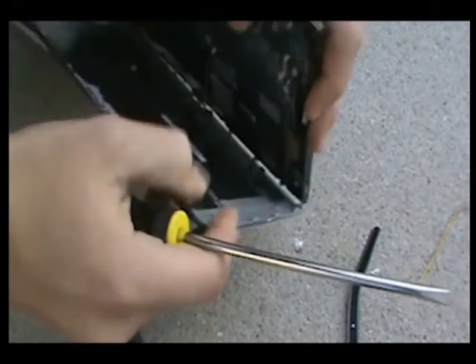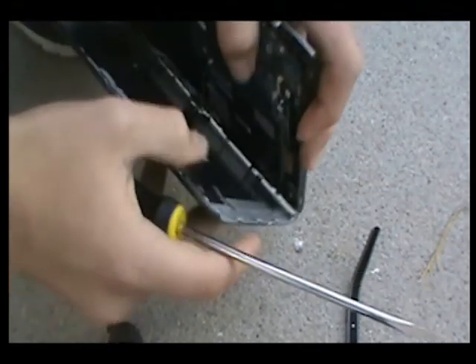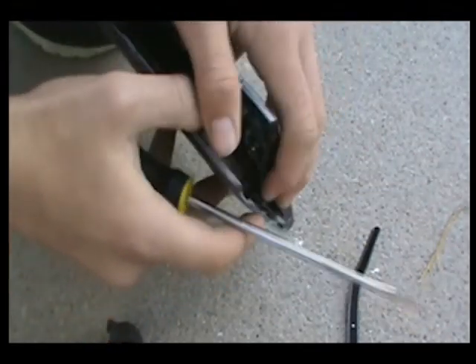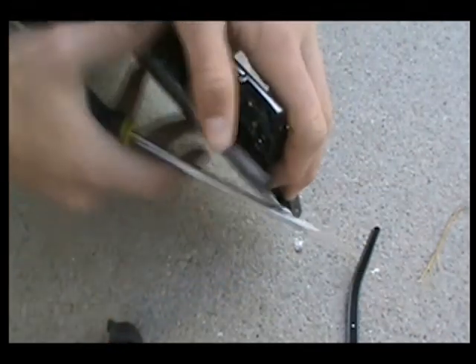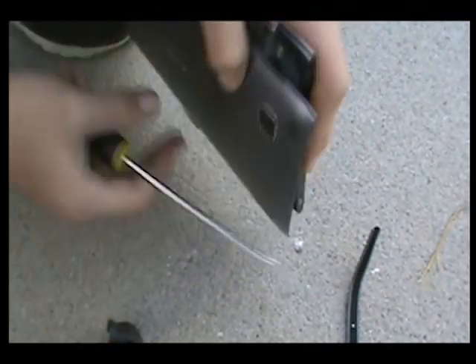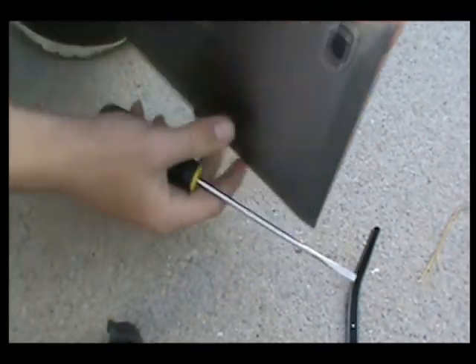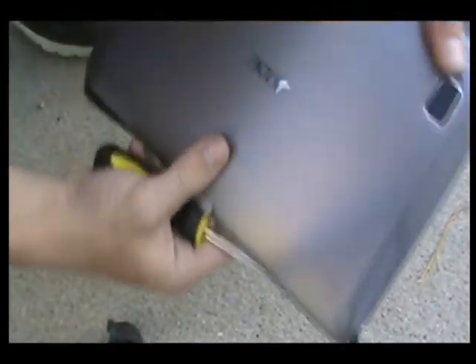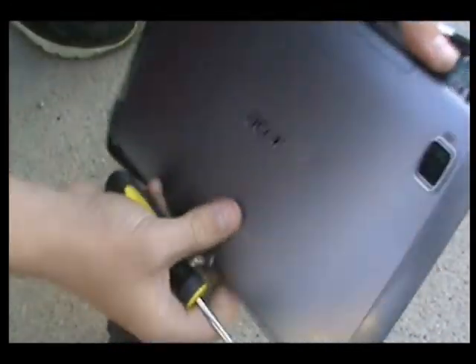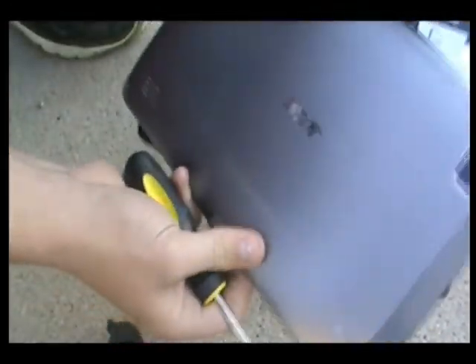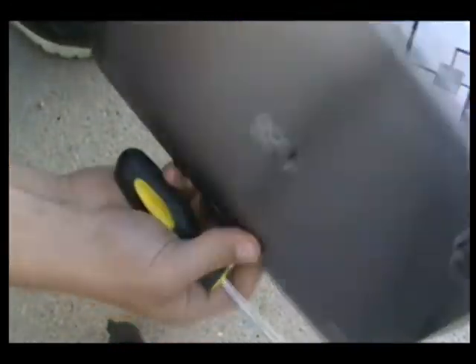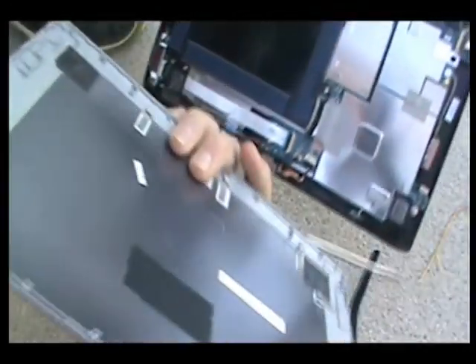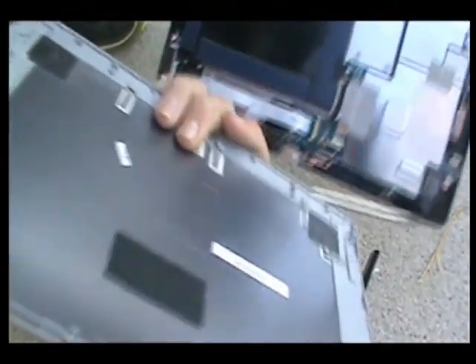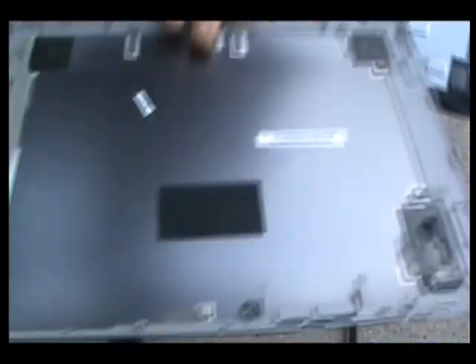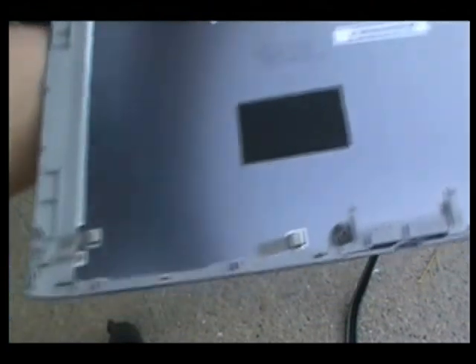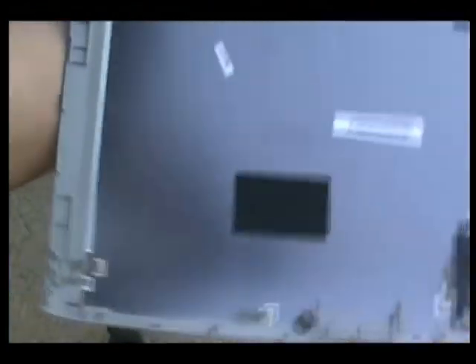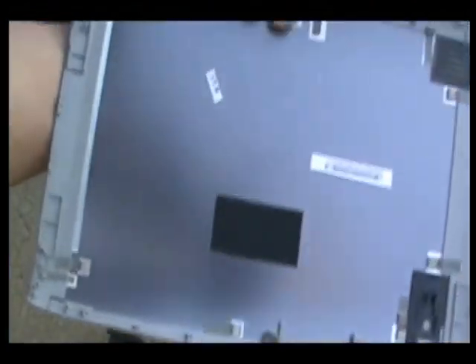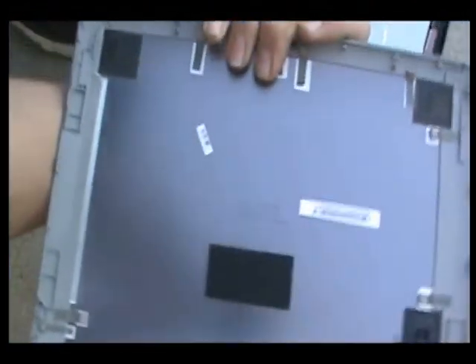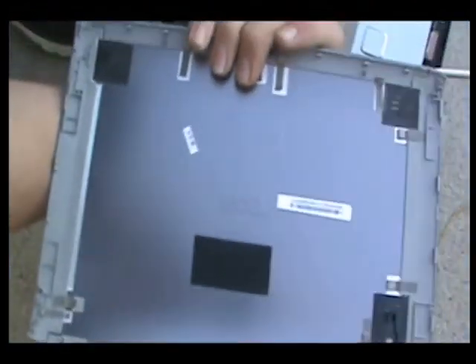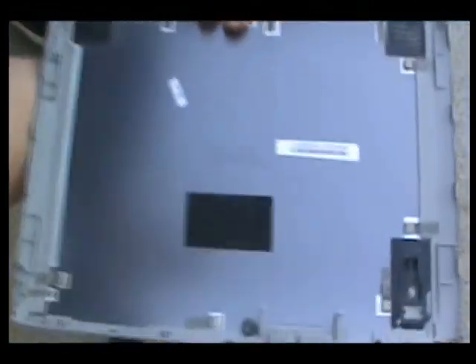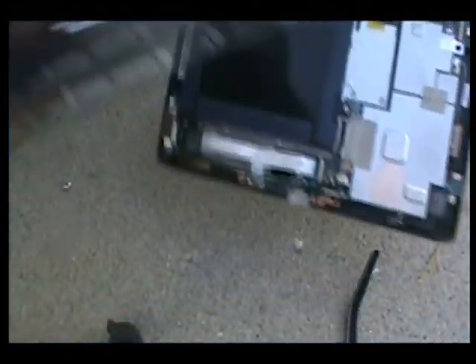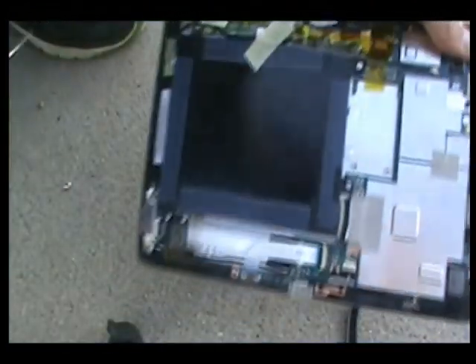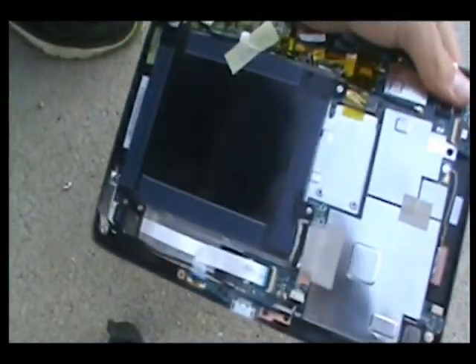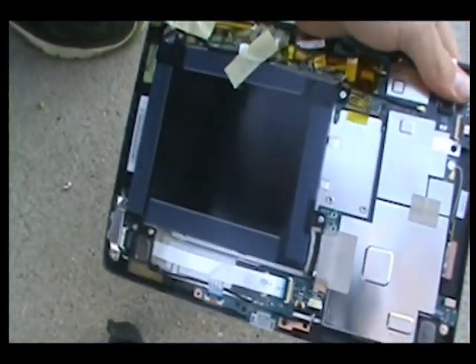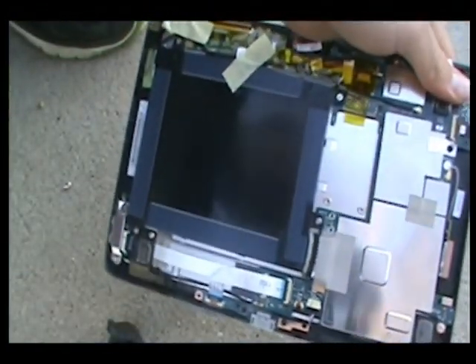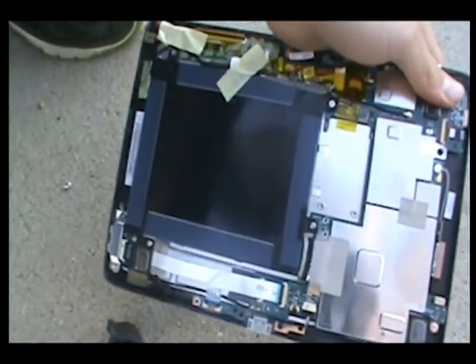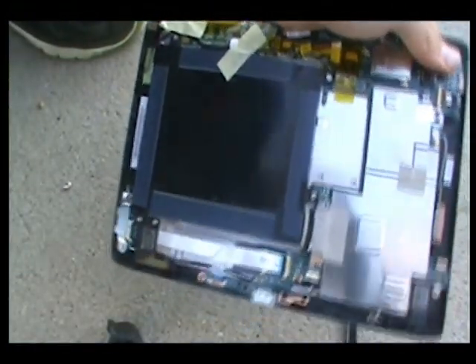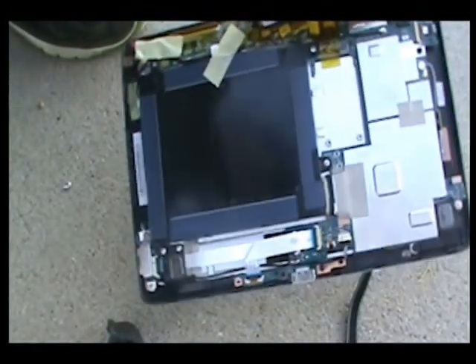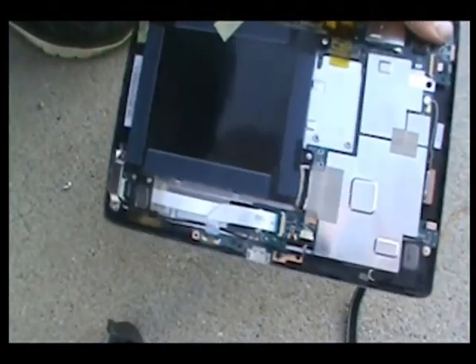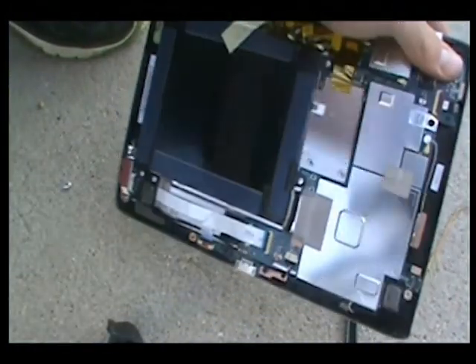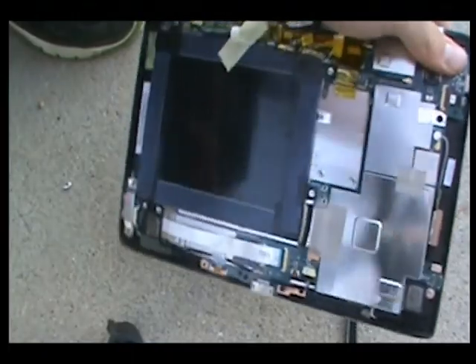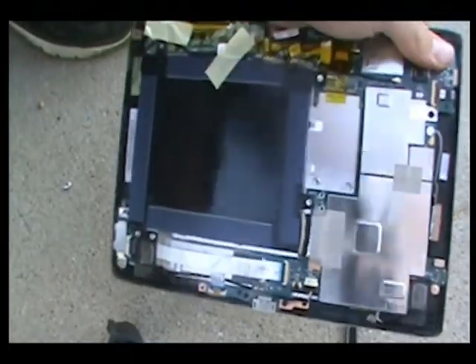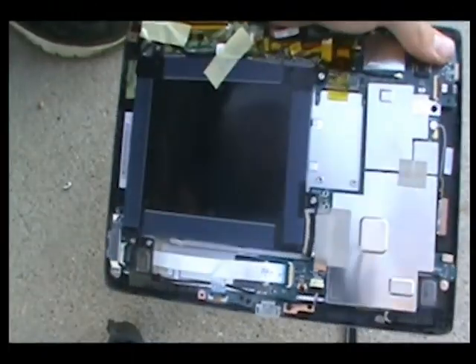And then eventually, after you get around all the spots — see, I've already done this before — so it's a lot easier to come off and then go up the inside of your Acer Iconia Tab. Thanks.